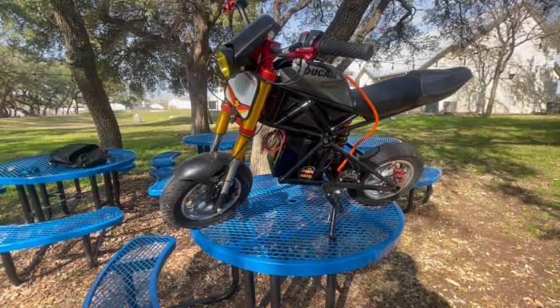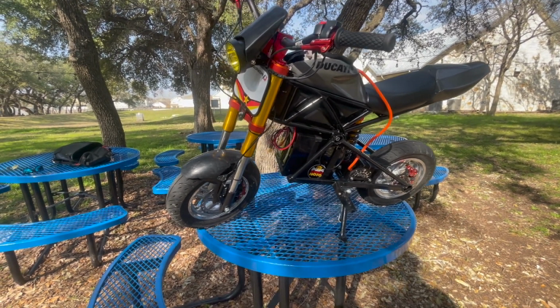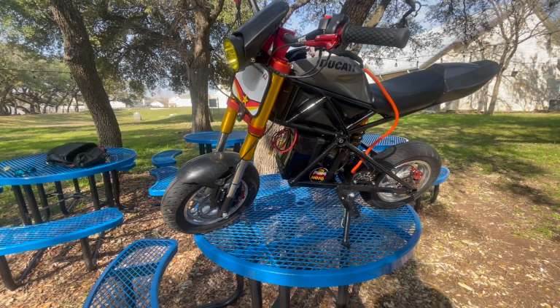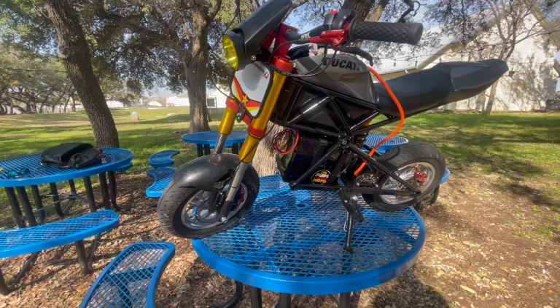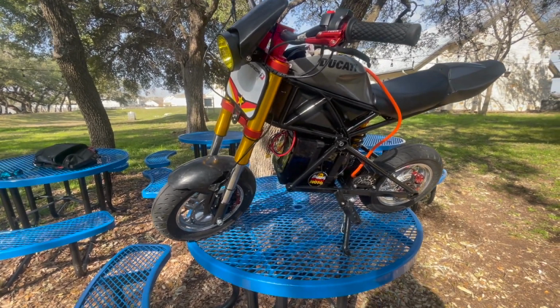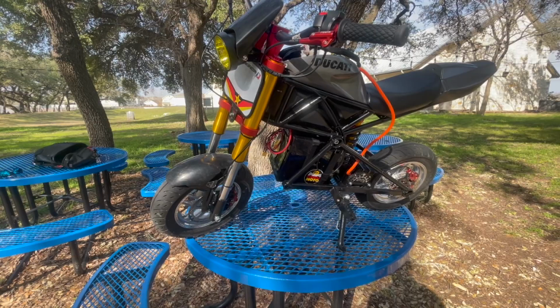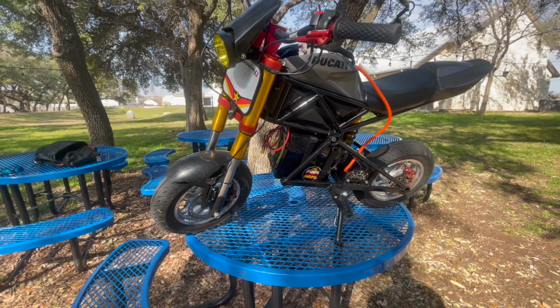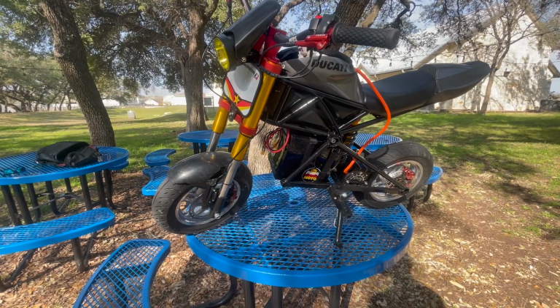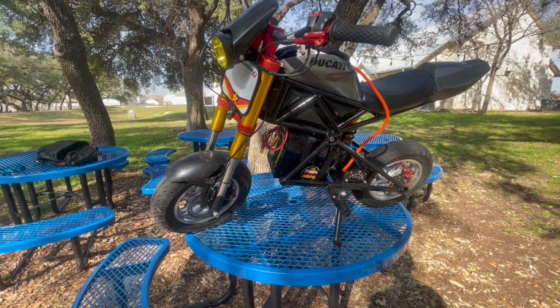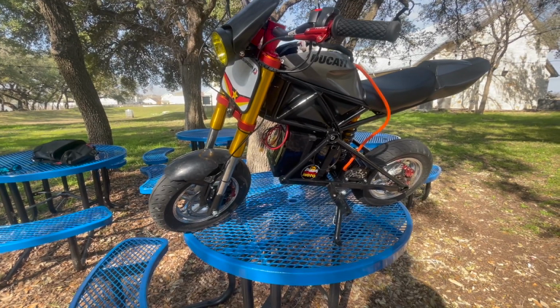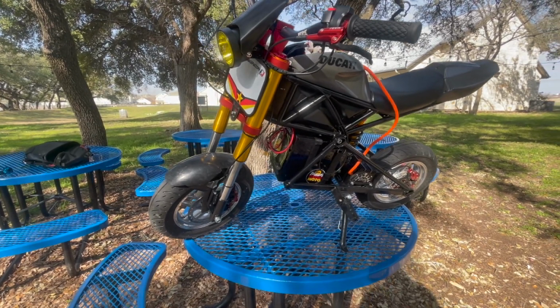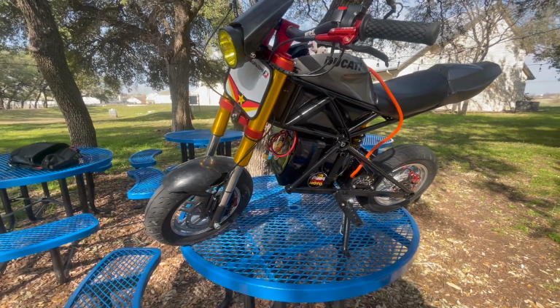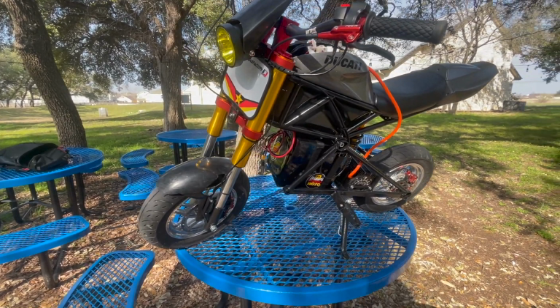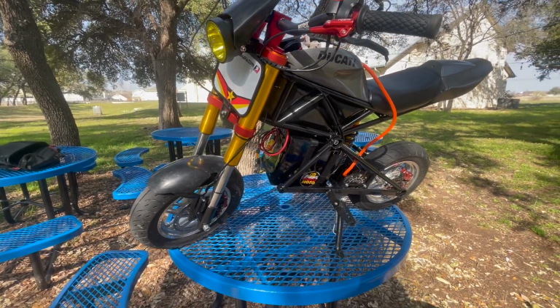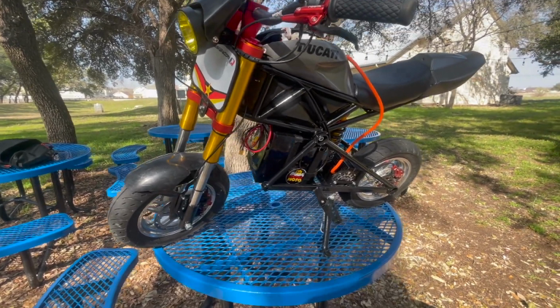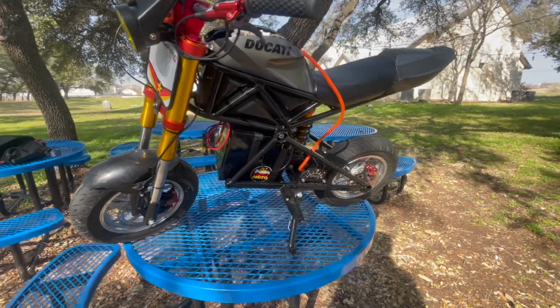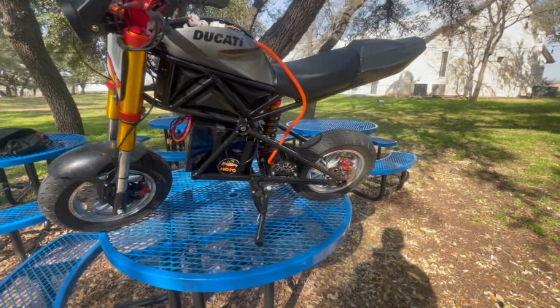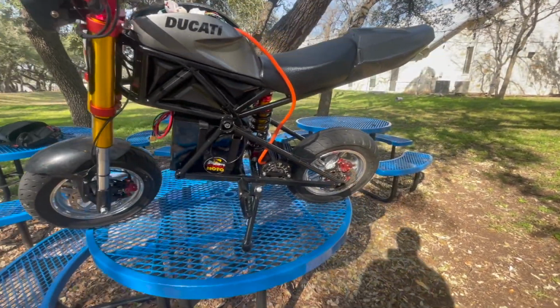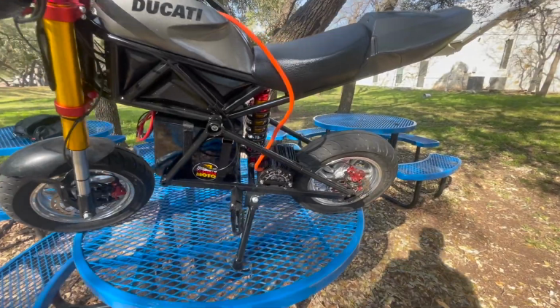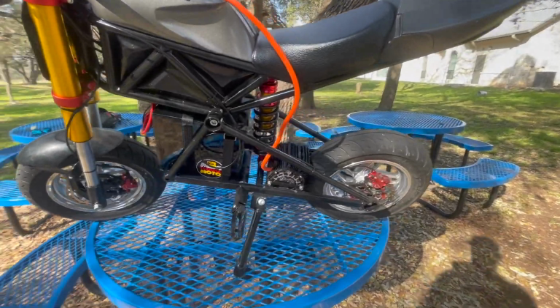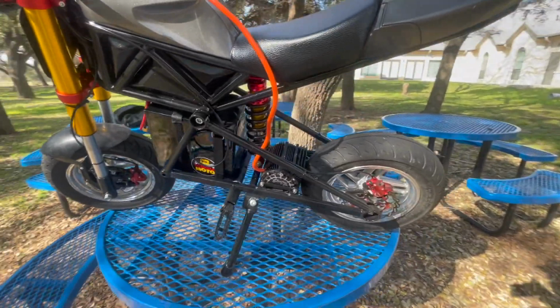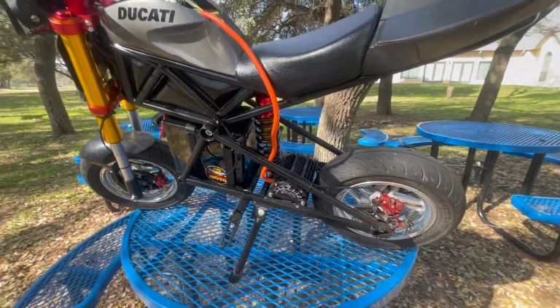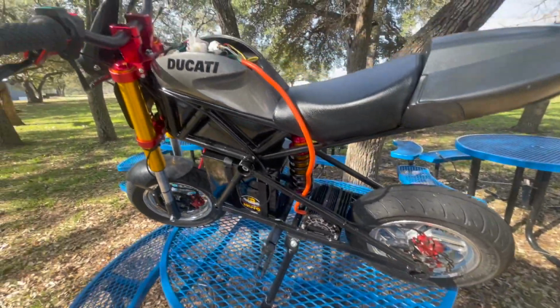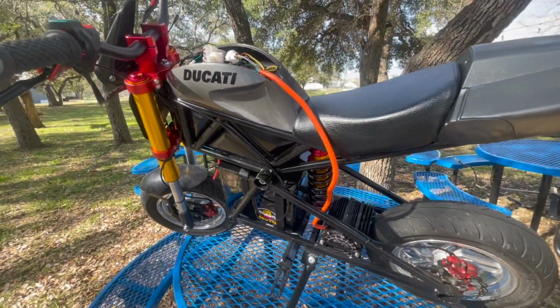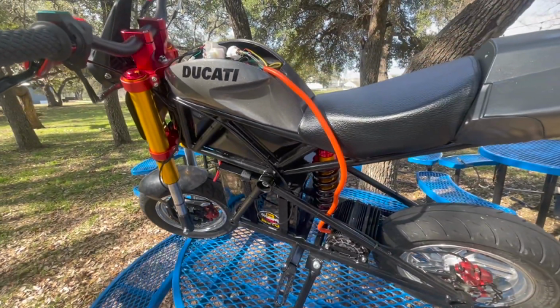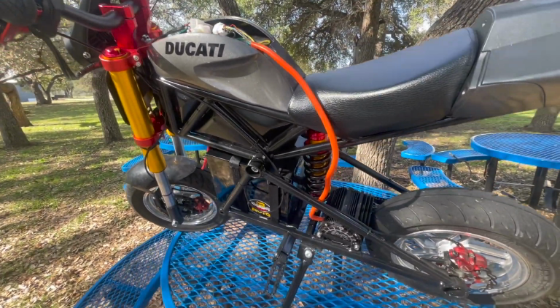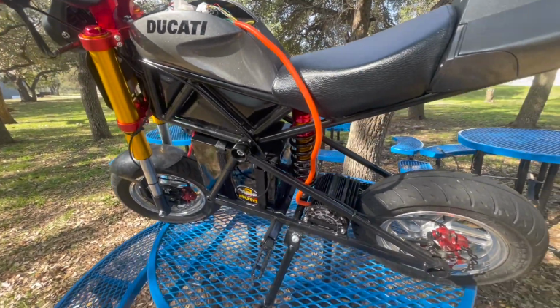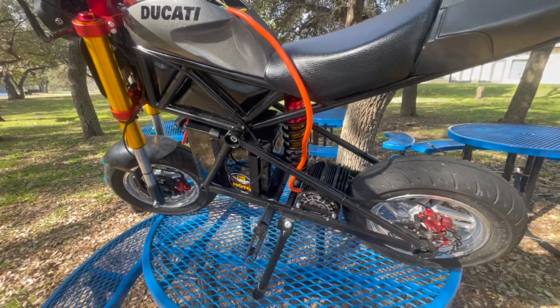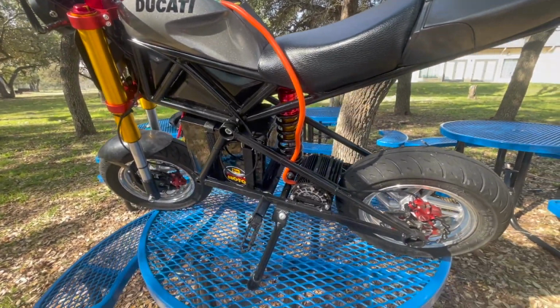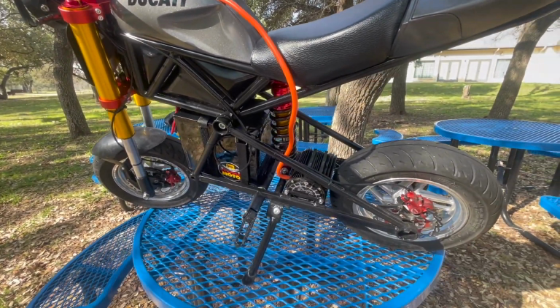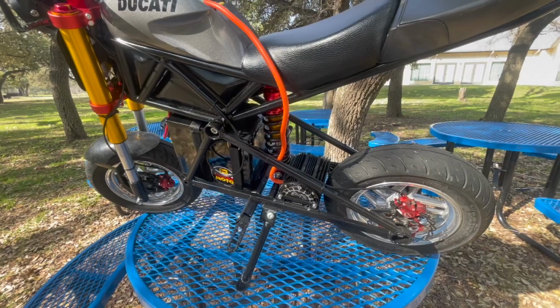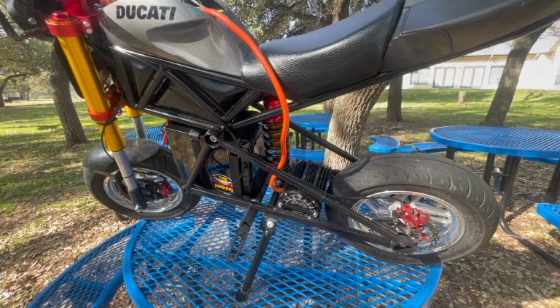Let's get into it. The bike — the initial cost — I found it locally, lucked out, 150 bucks. I know you guys are probably like what the heck, why has he got it like that? Well, this bike is getting torn down — I'm gonna make it into an MX build.